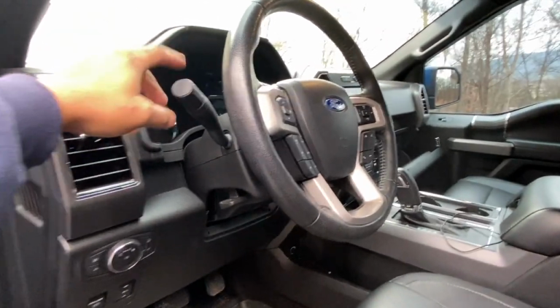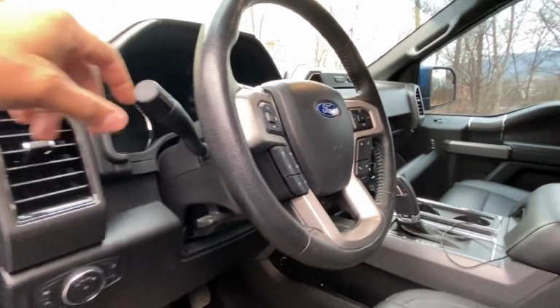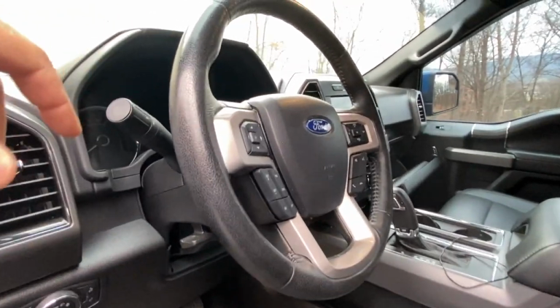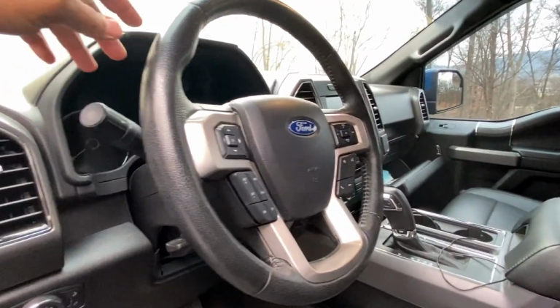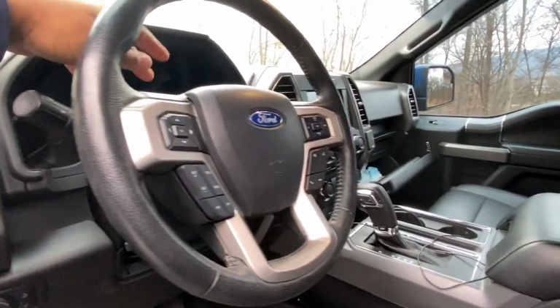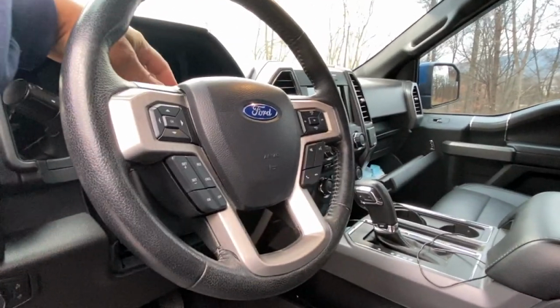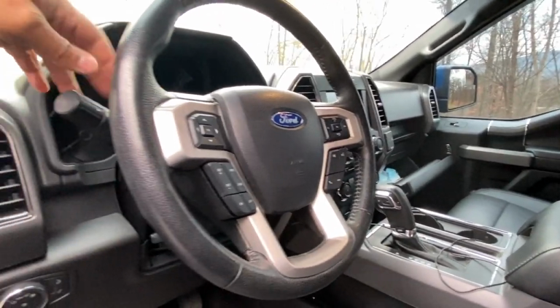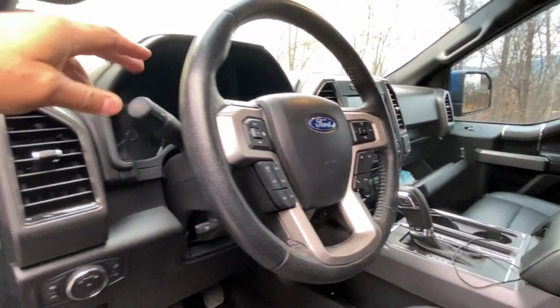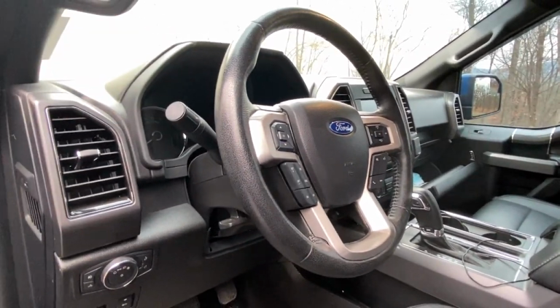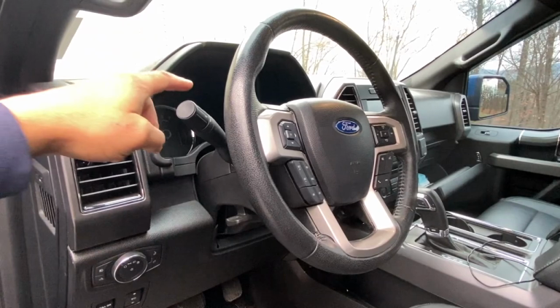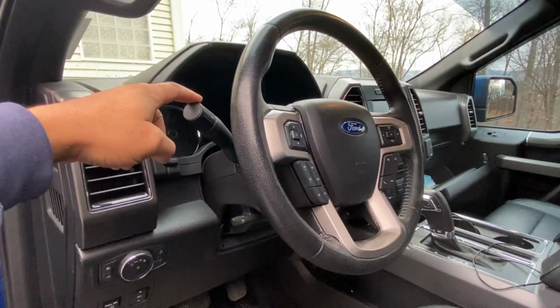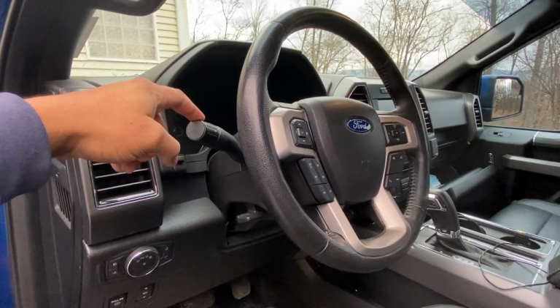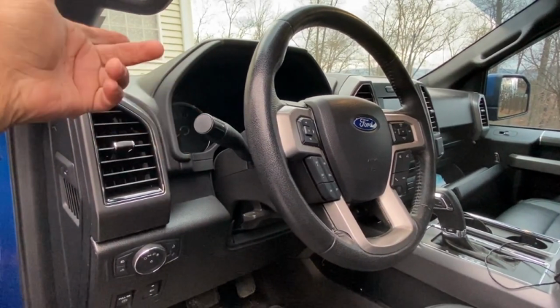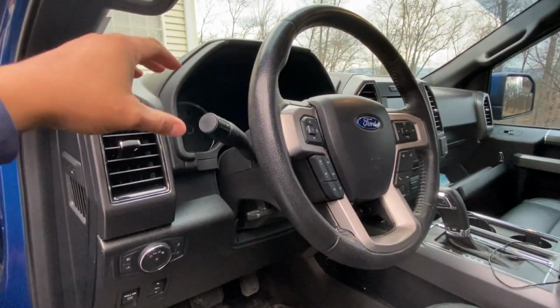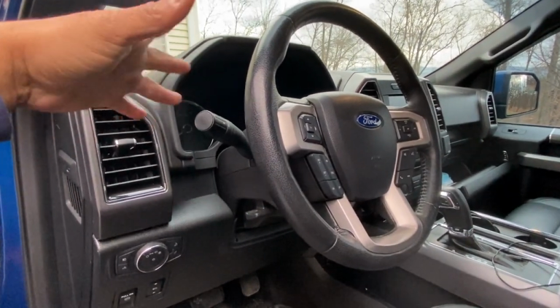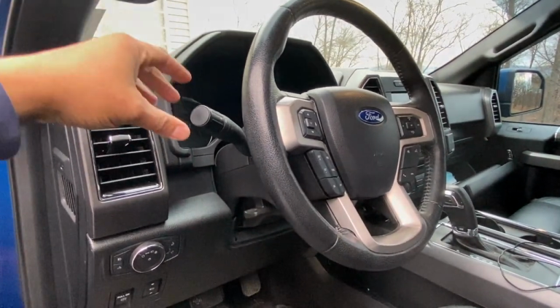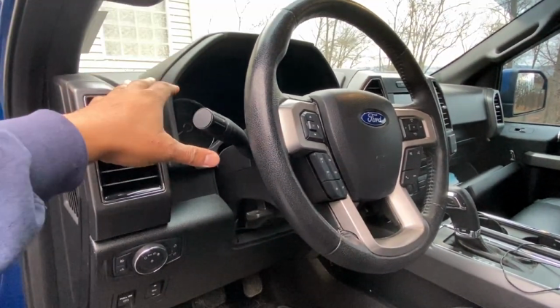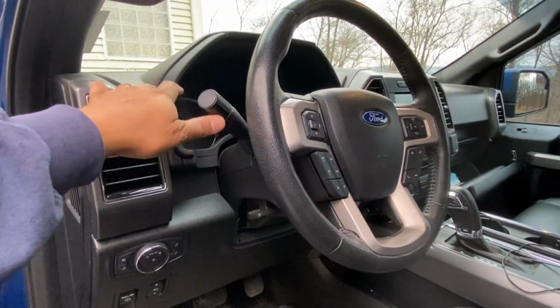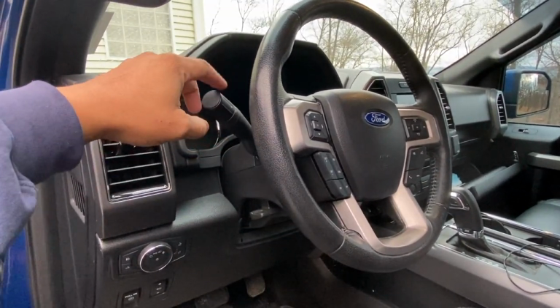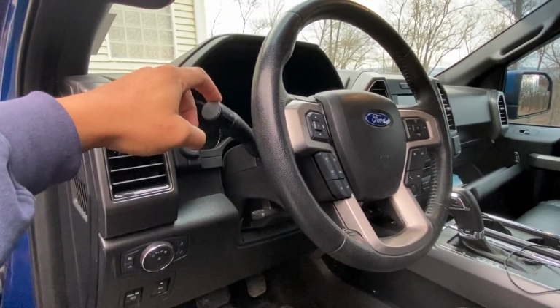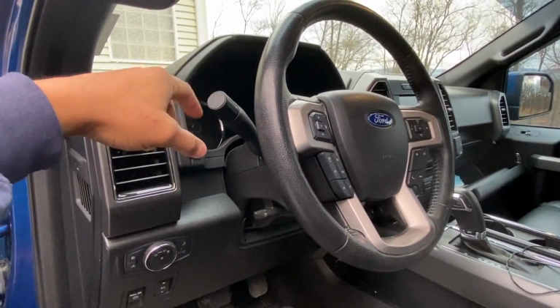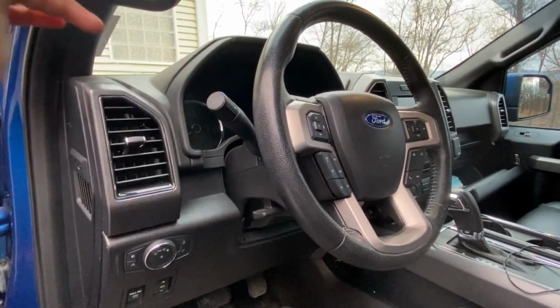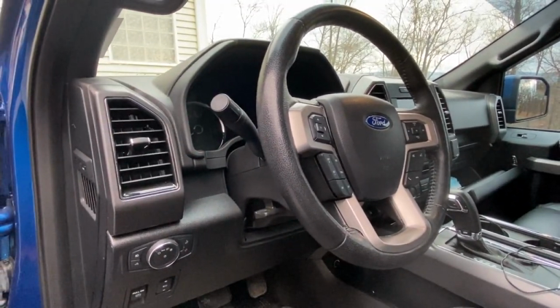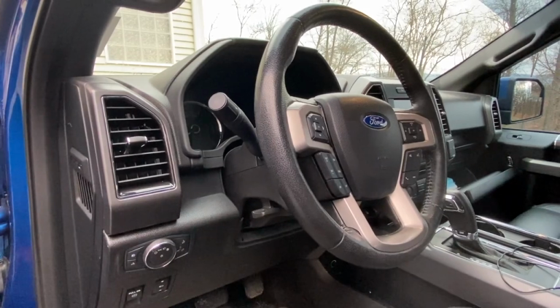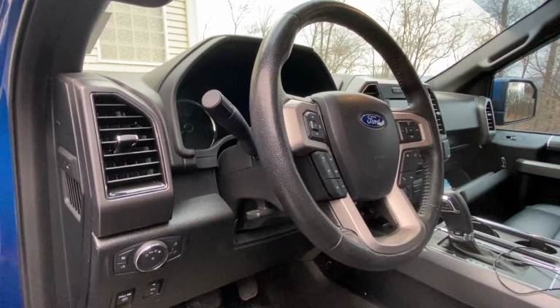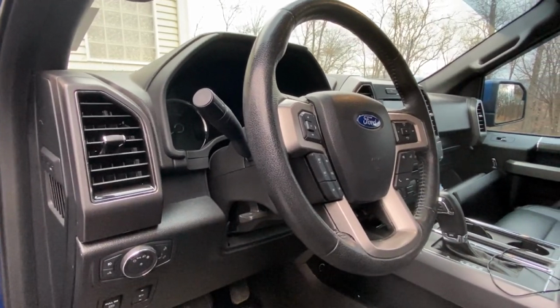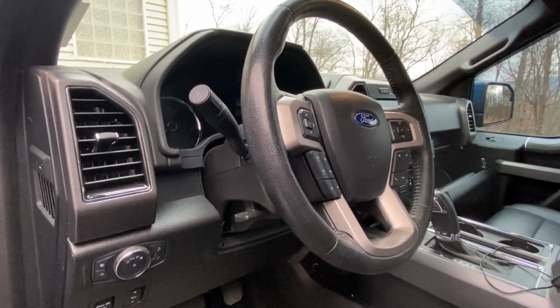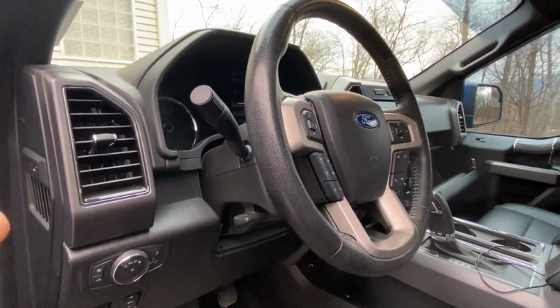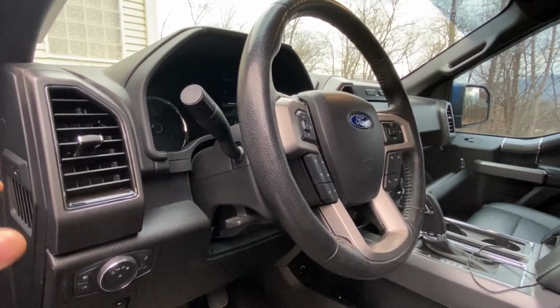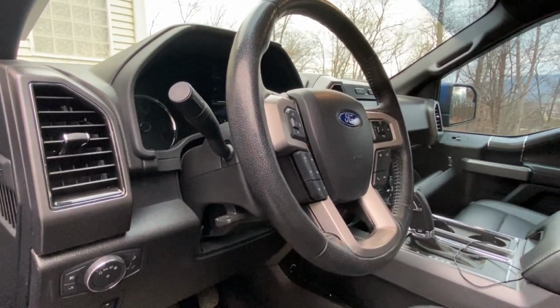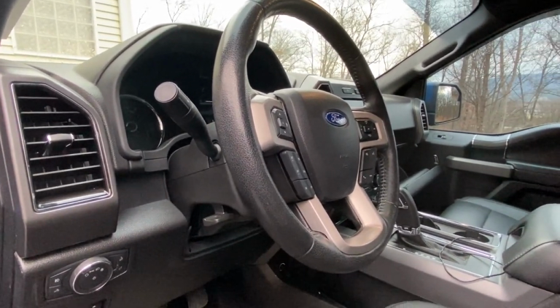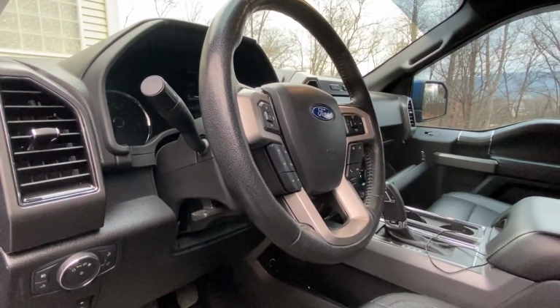I changed the blinker tick — there's only a single blinker tick. When you do the little click, instead of going from the factory three clicks, it now goes six.